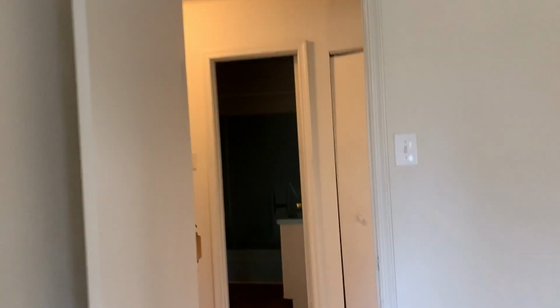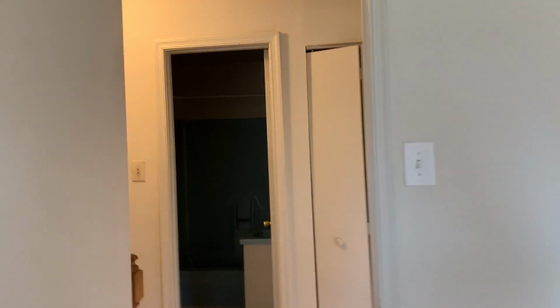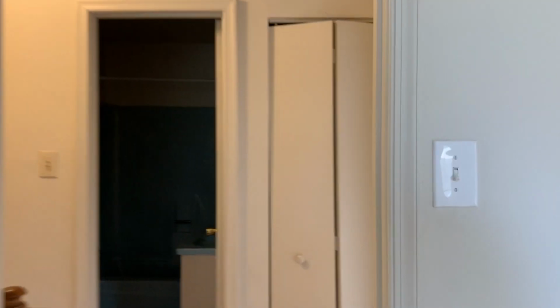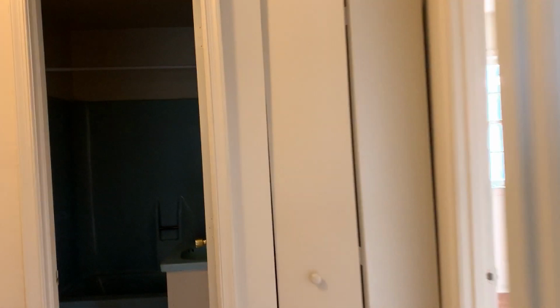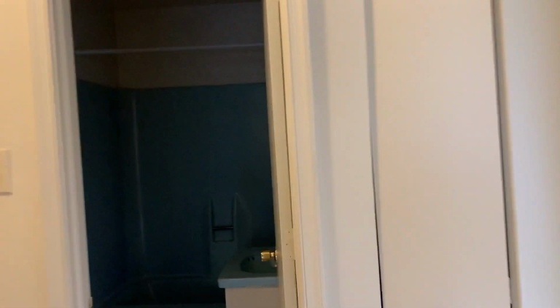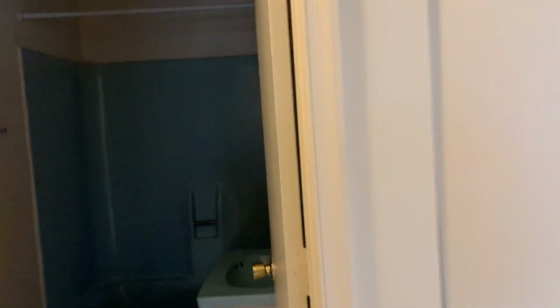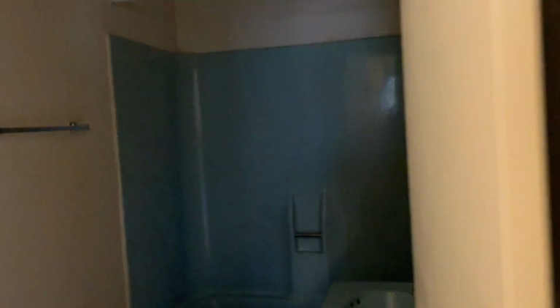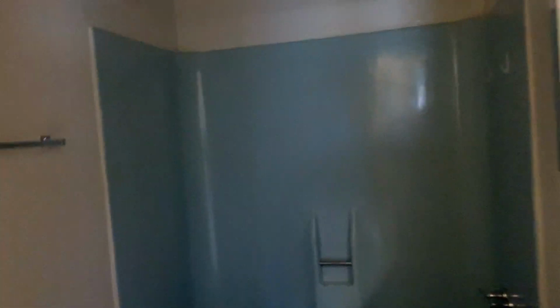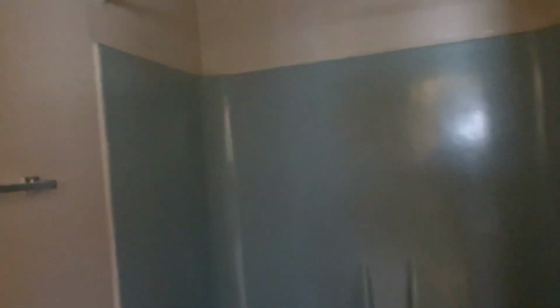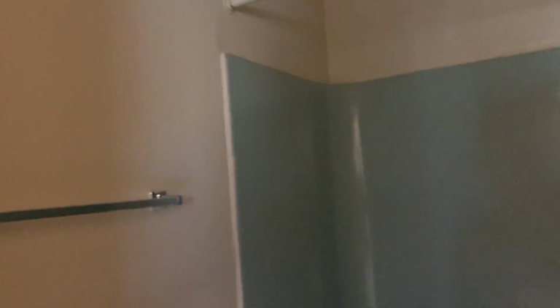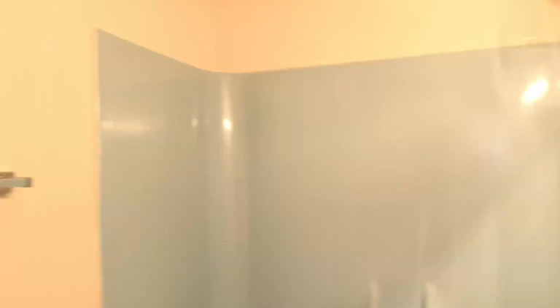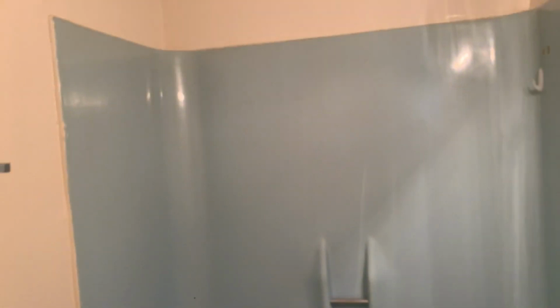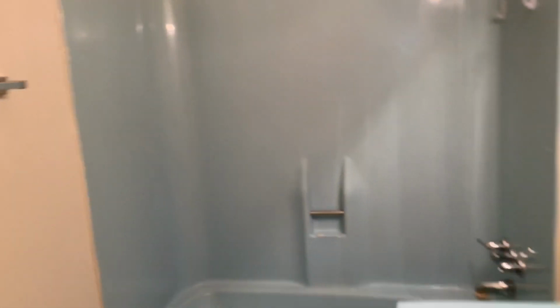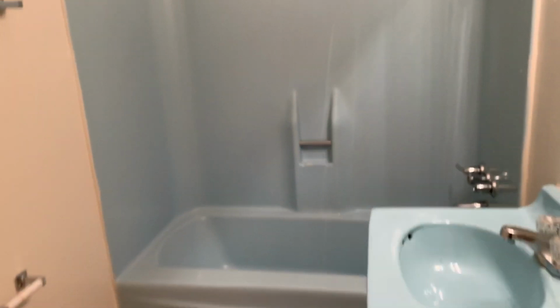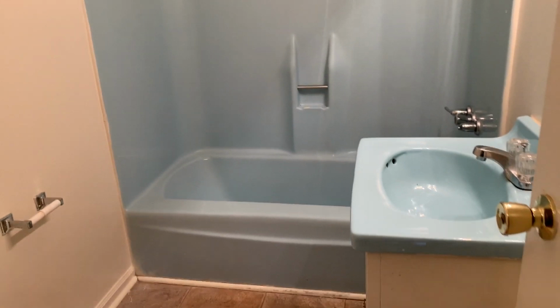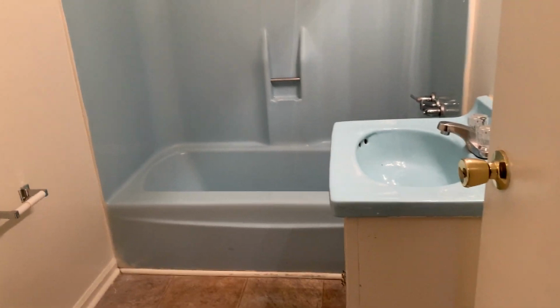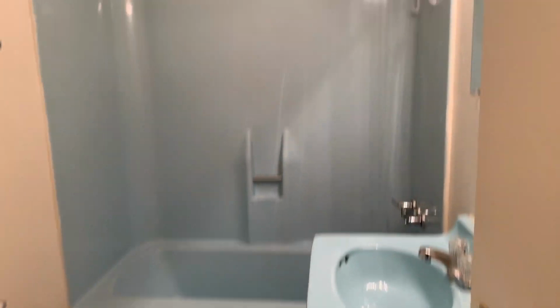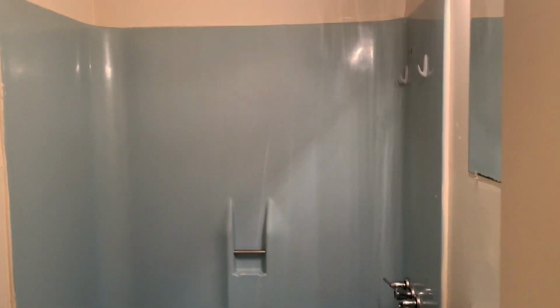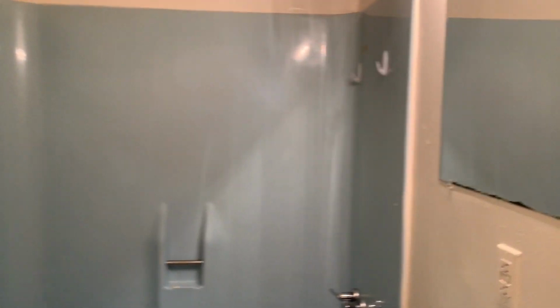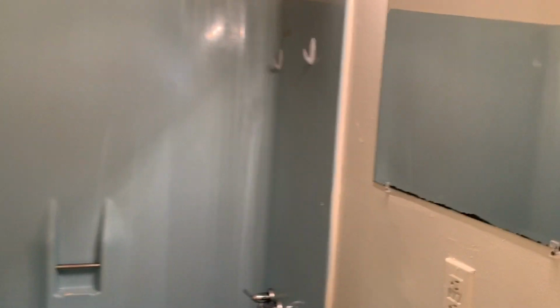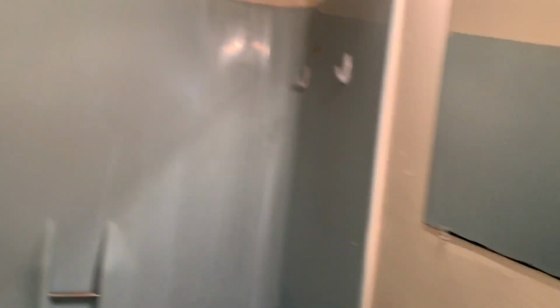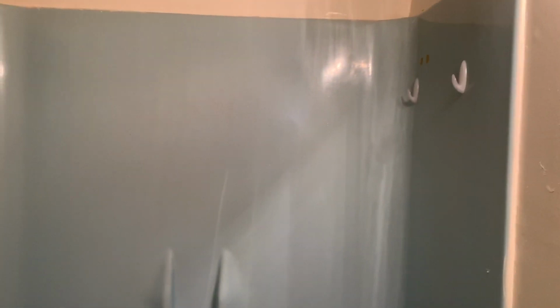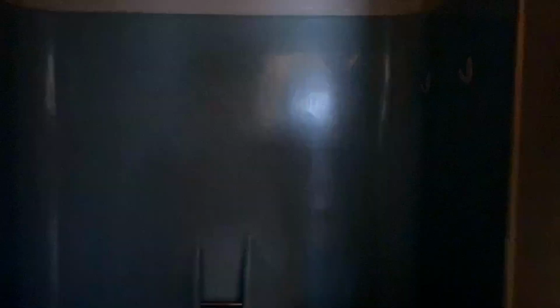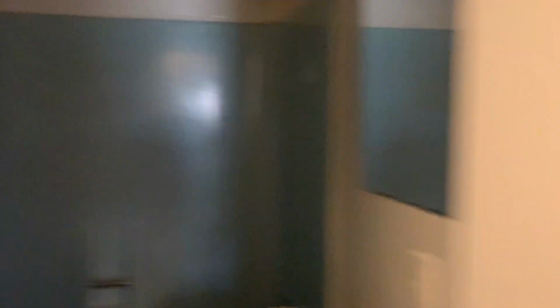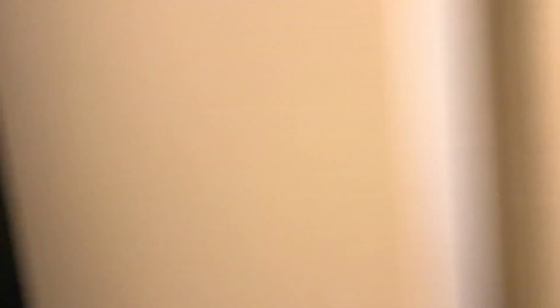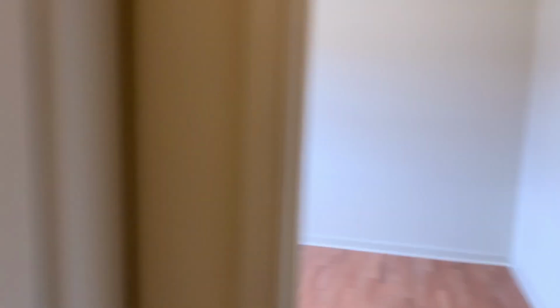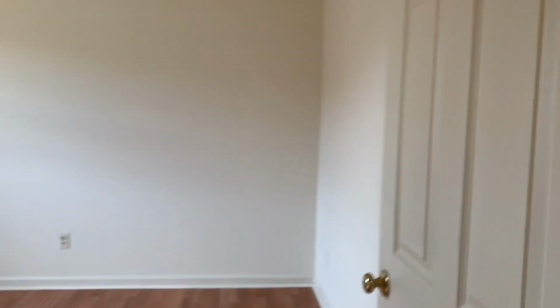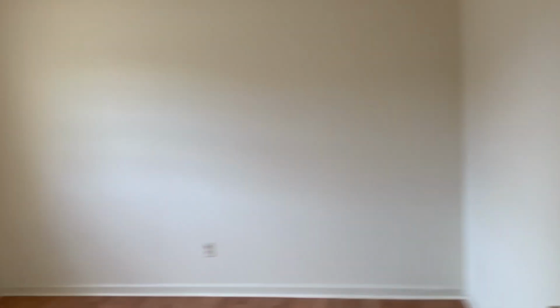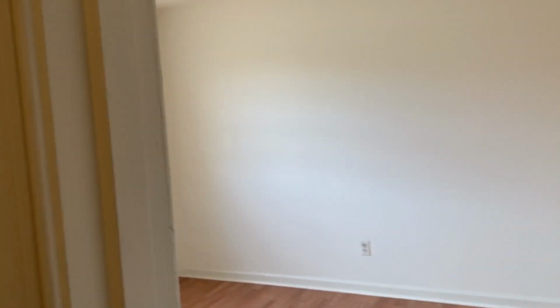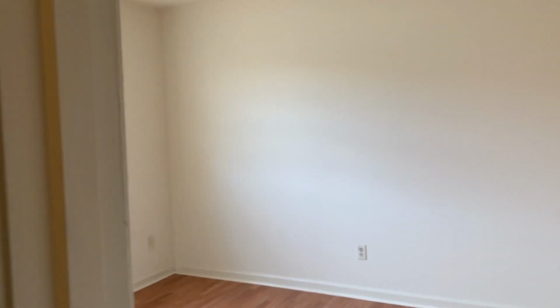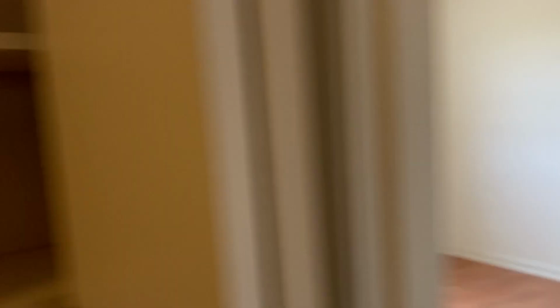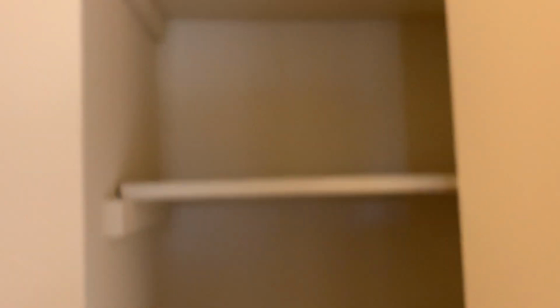And then we have the full bath — cabinetry, mirror, and a linen closet.